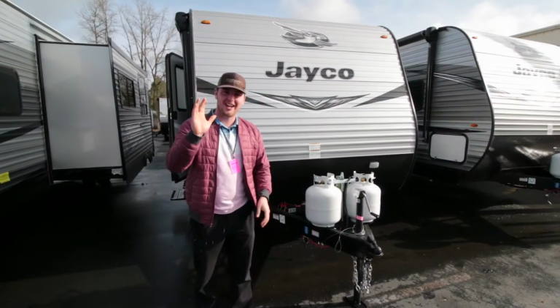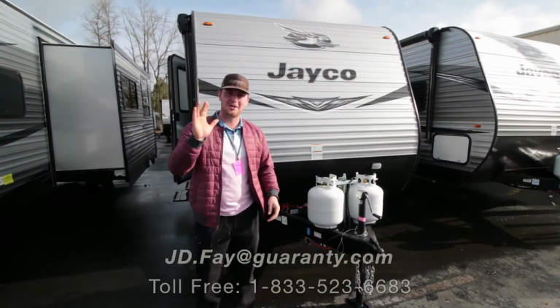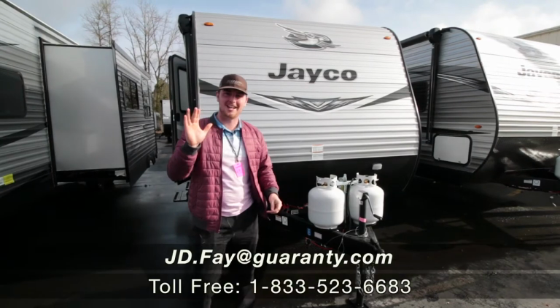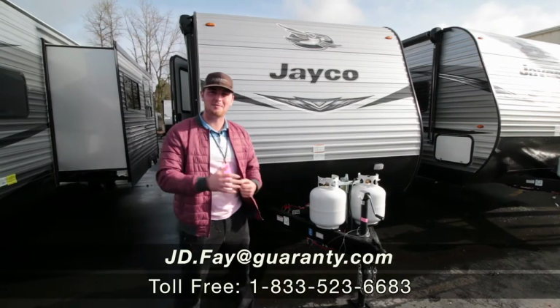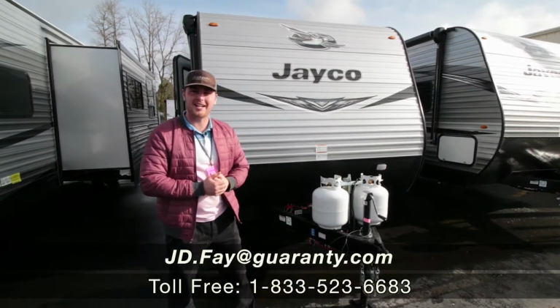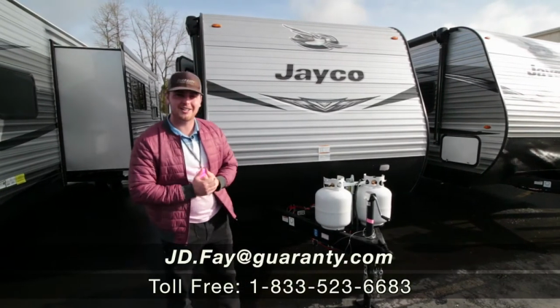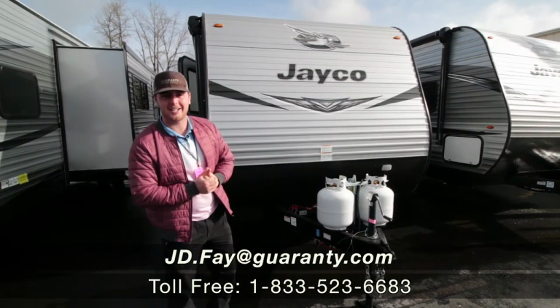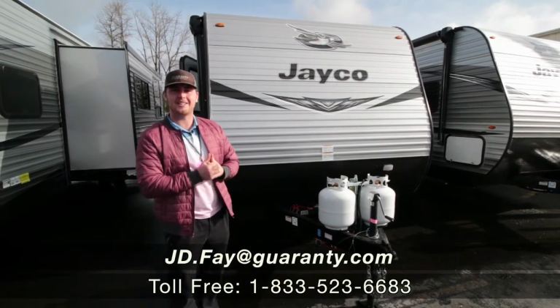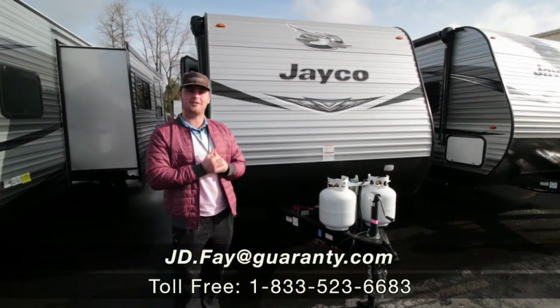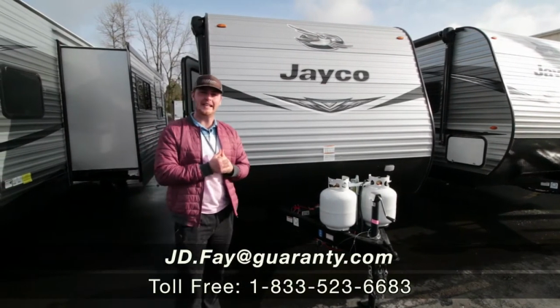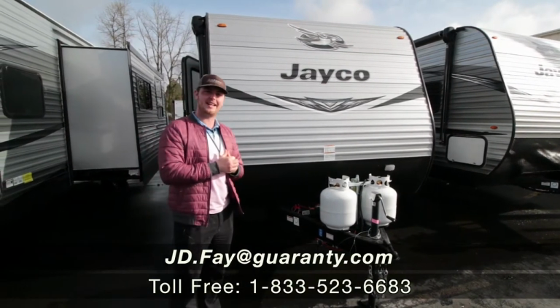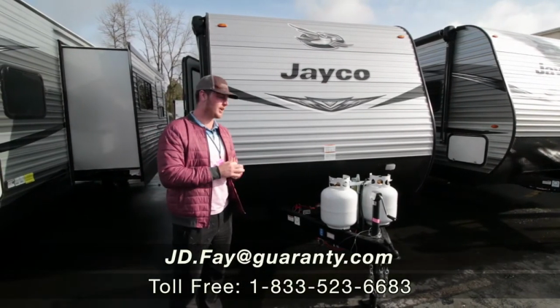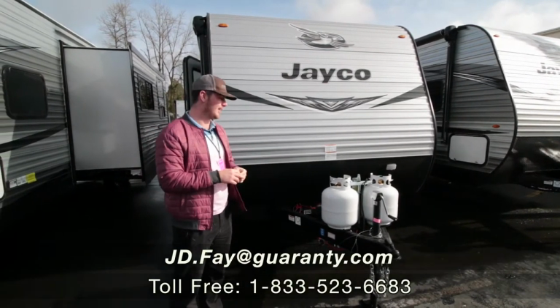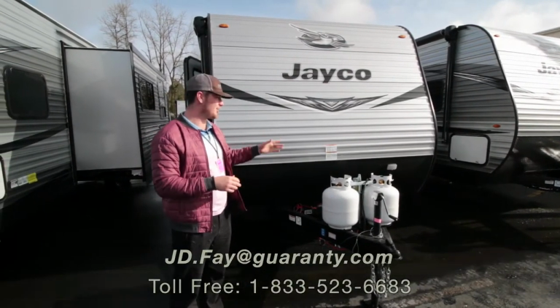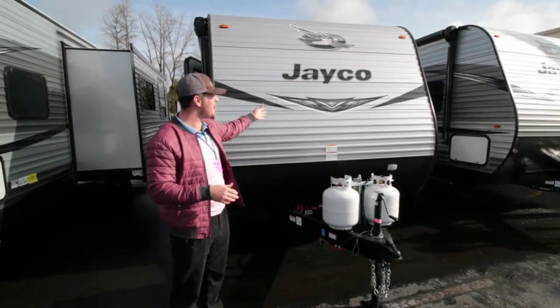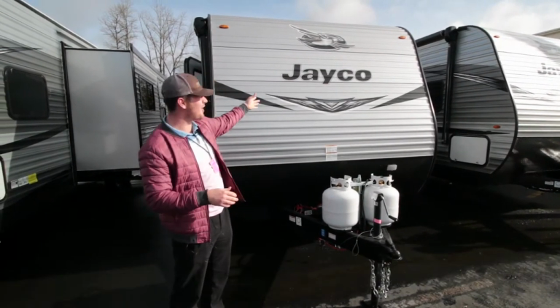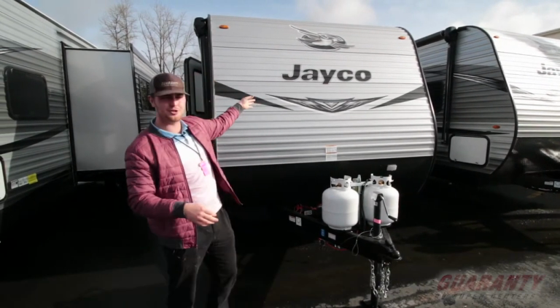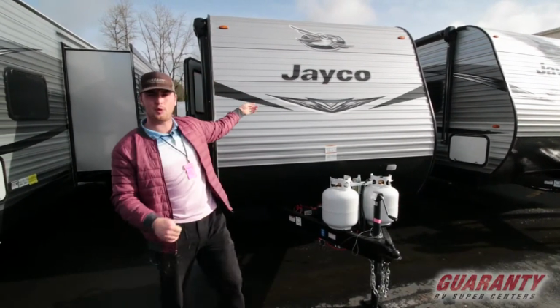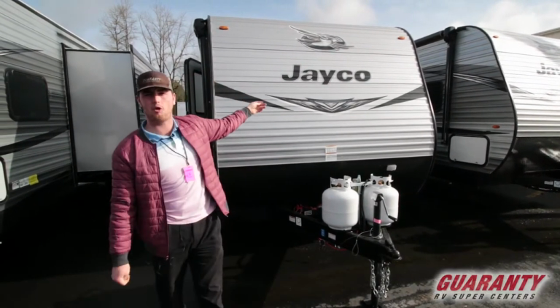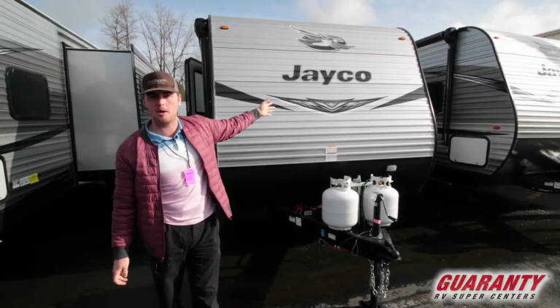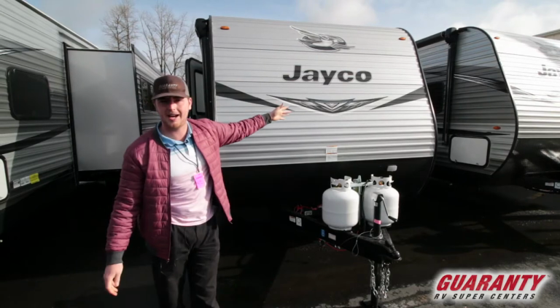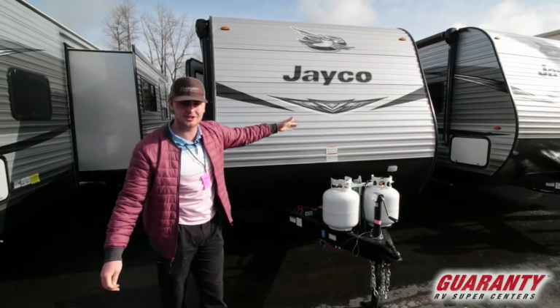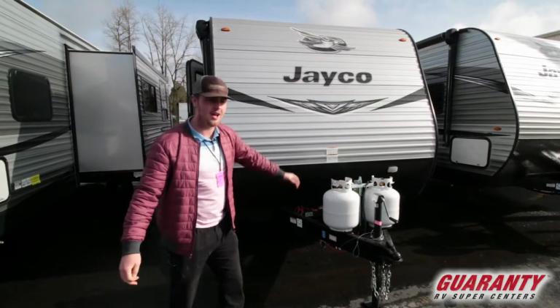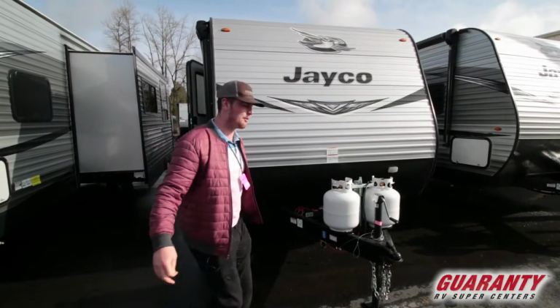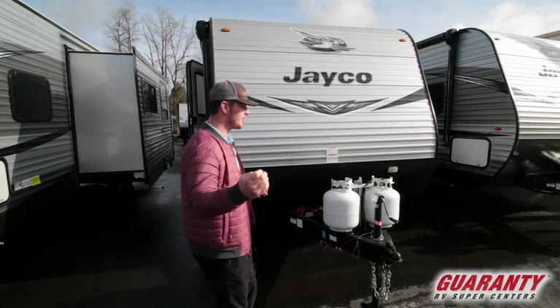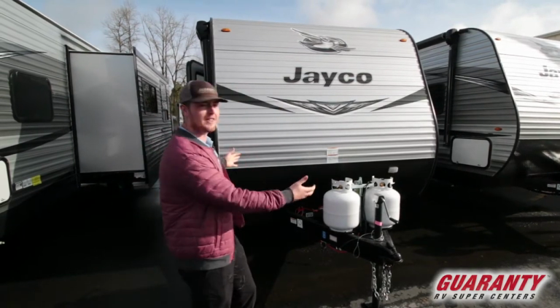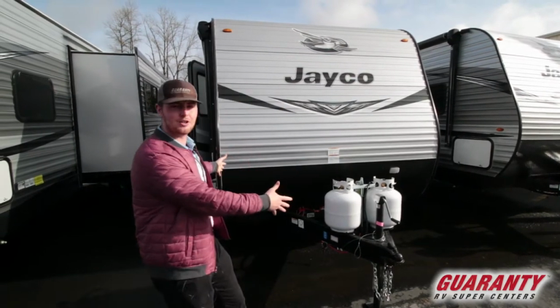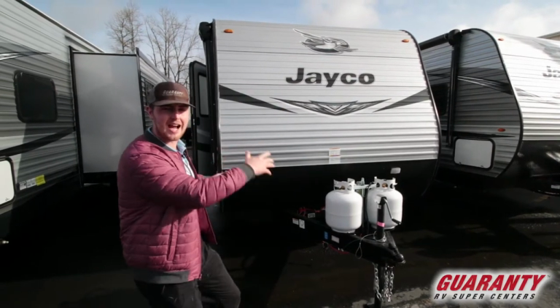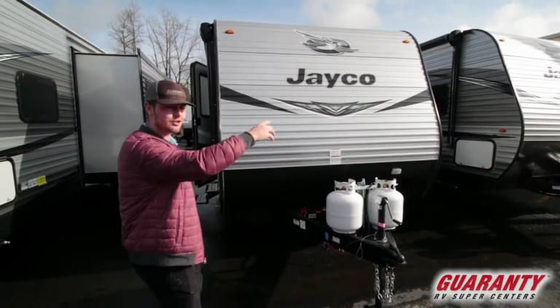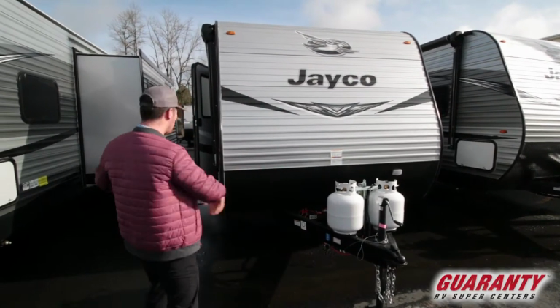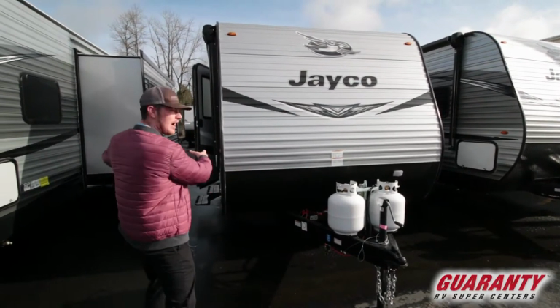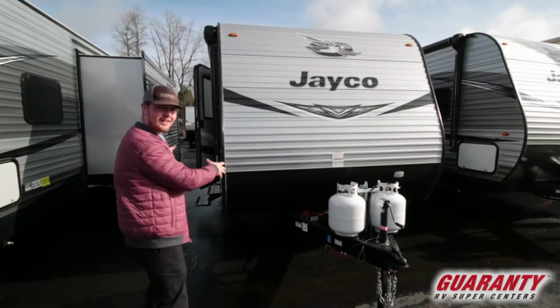Hello guys, I'm JD here at Guaranty RV. Today we are looking at a Jayco 224 bunkhouse. We're going to start on the outside and go around it.